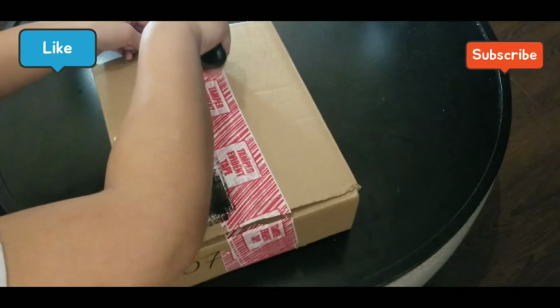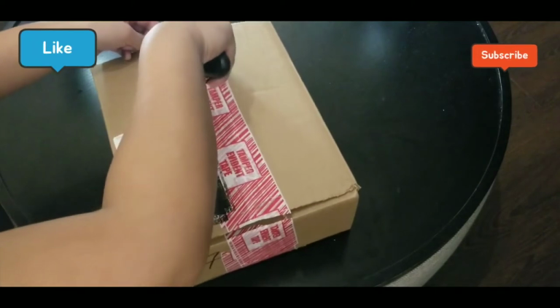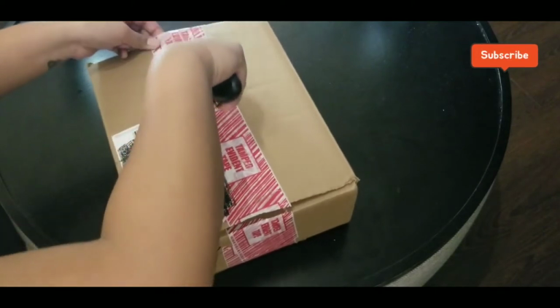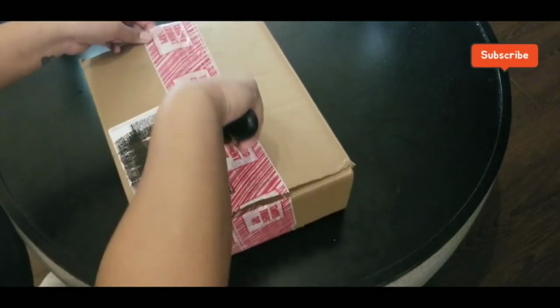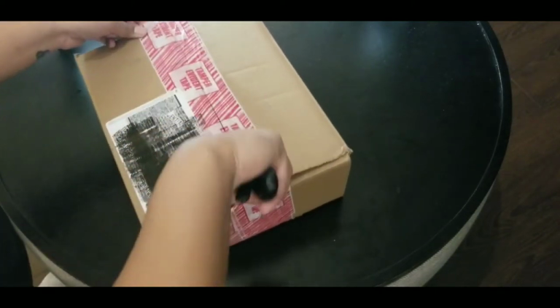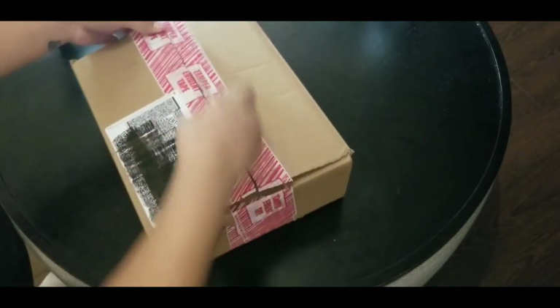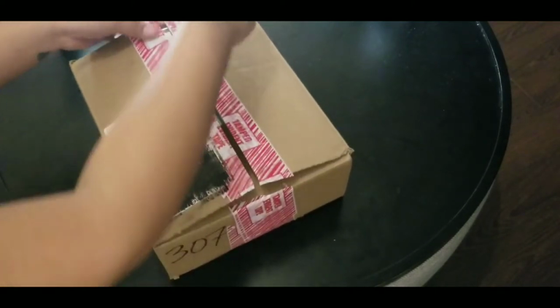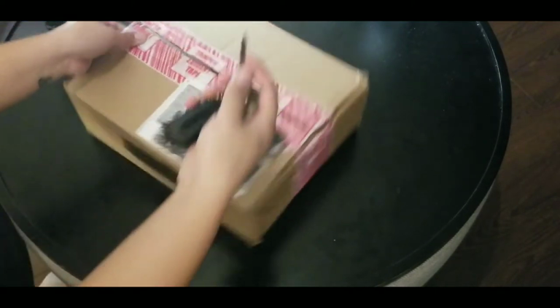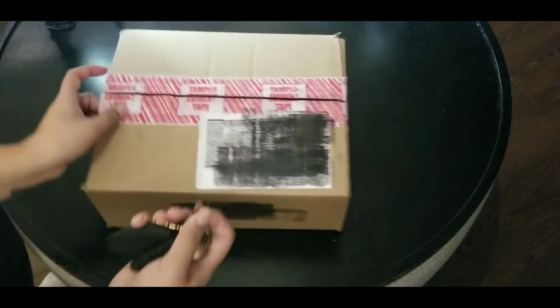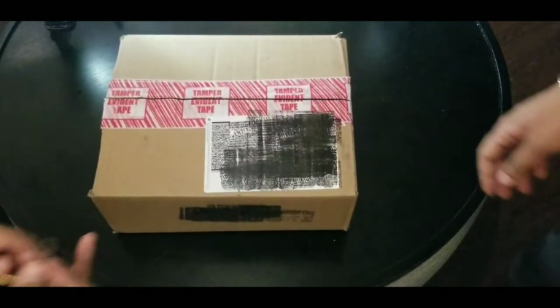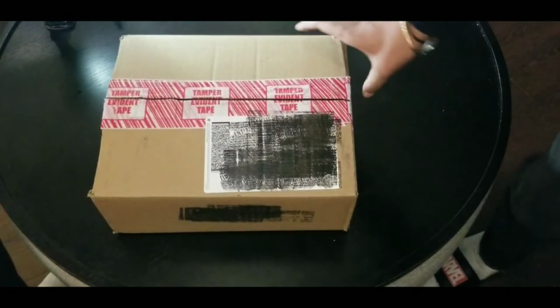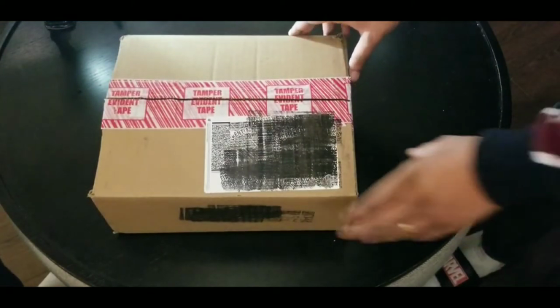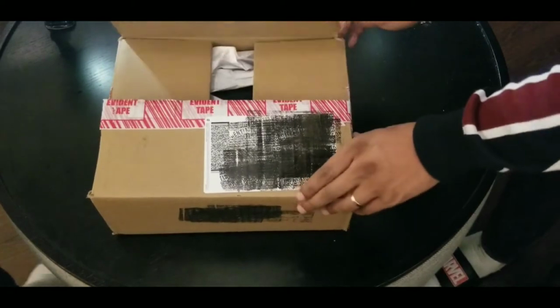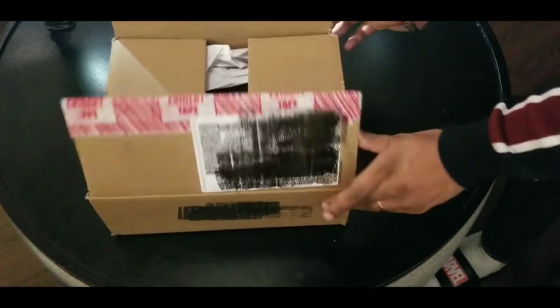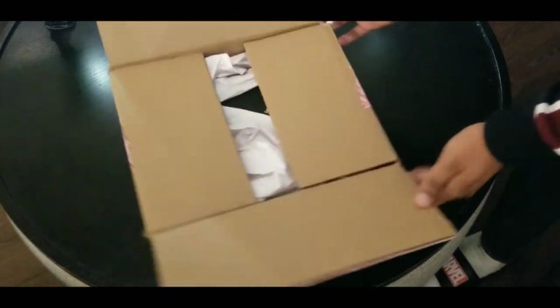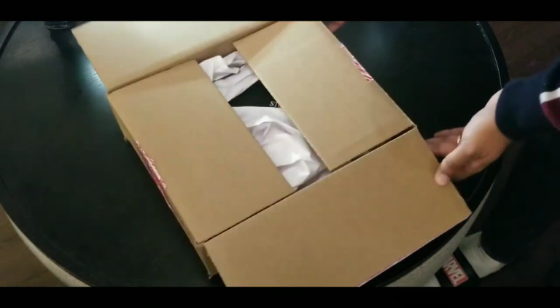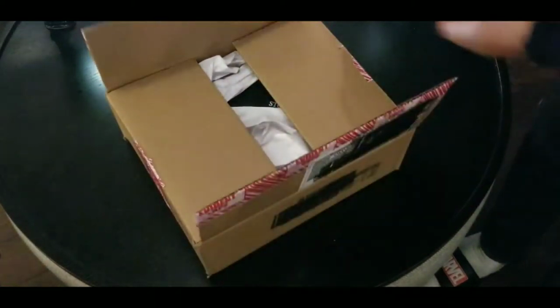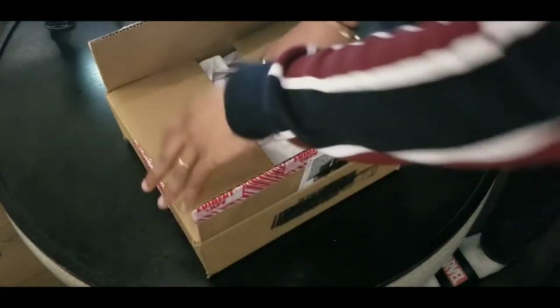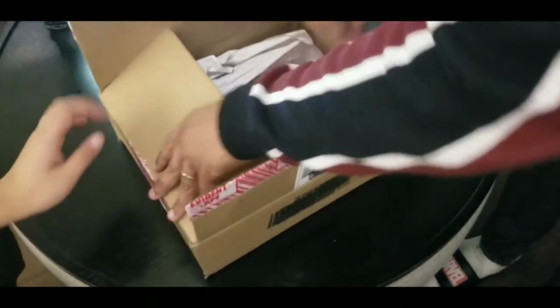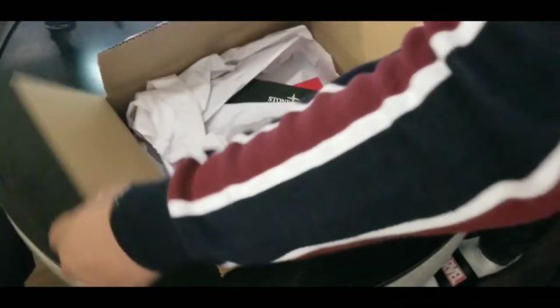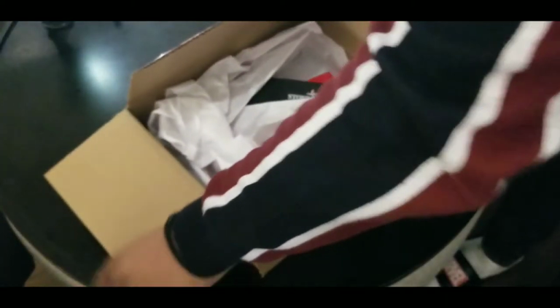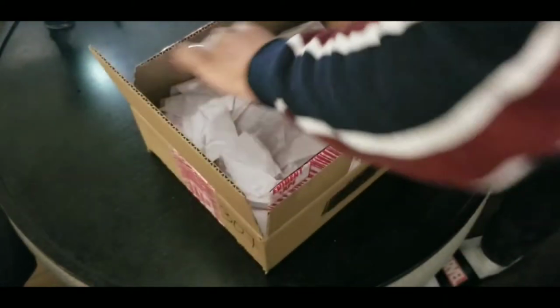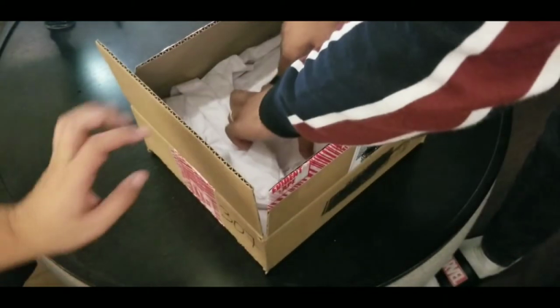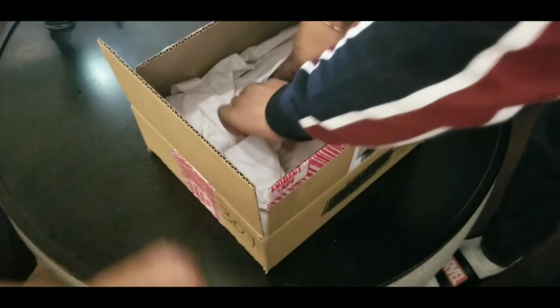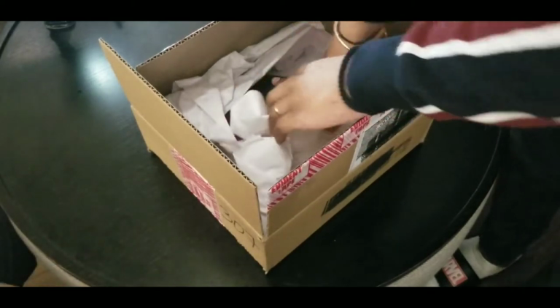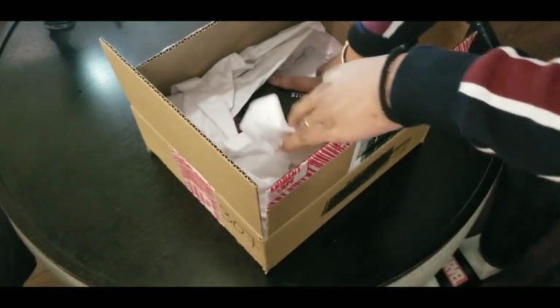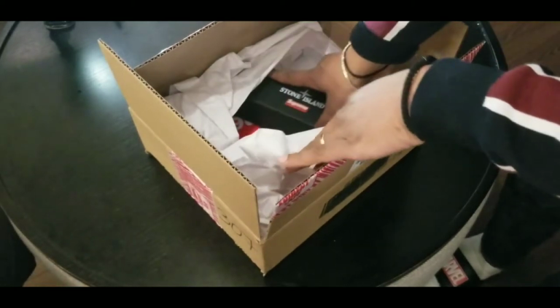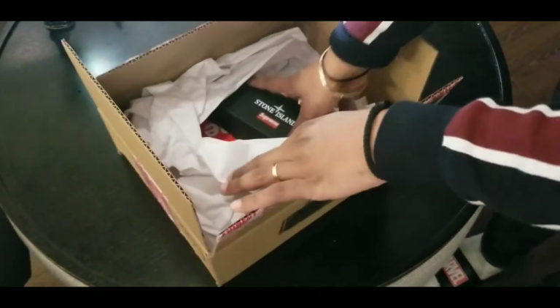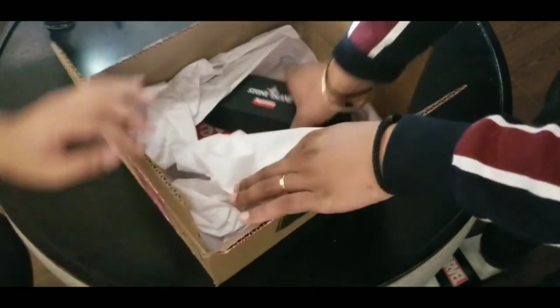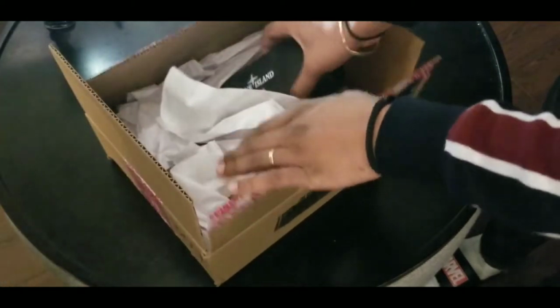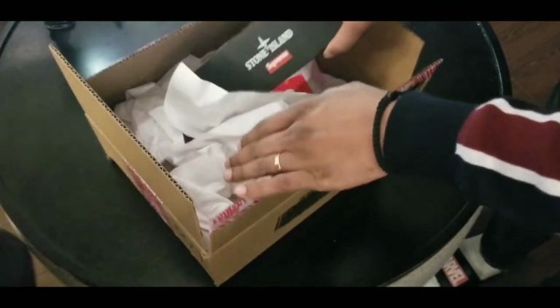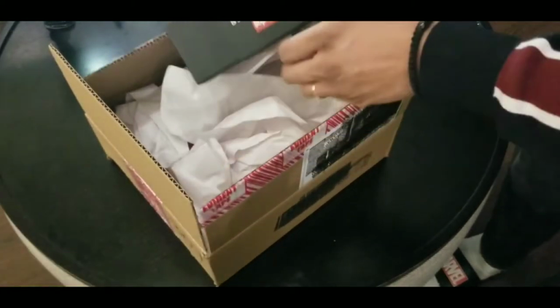Yeah man, we're gonna unbox this and see what we get. By the title, you guys probably know what's inside the box, but let's get it anyways. For y'all who didn't read the title and just saw Supreme Stone Island, I want to click it — QuickTimes.